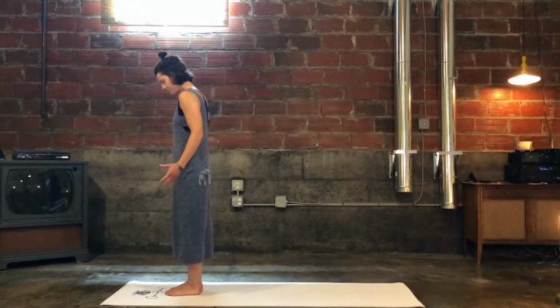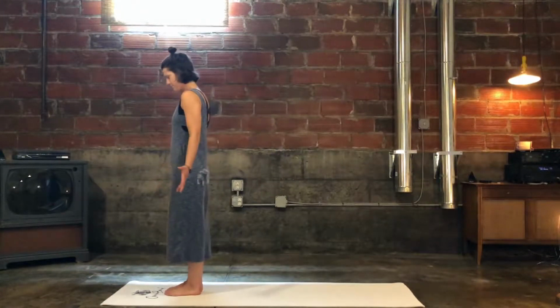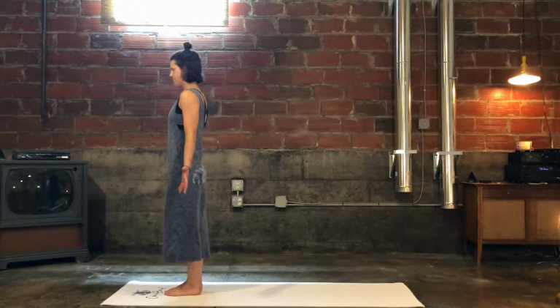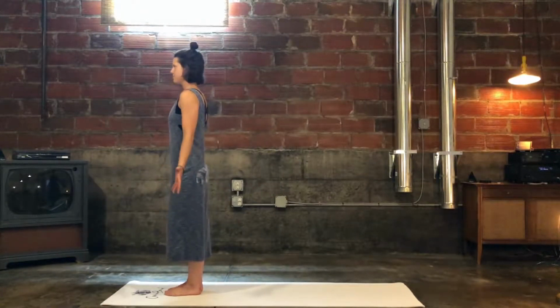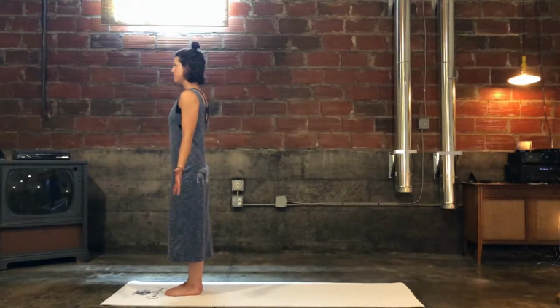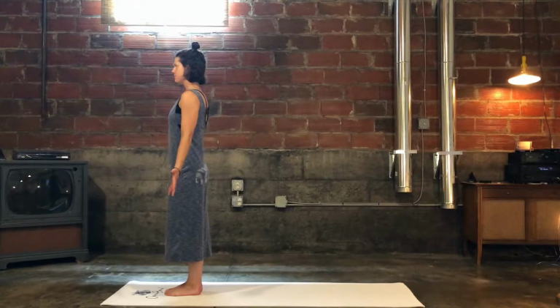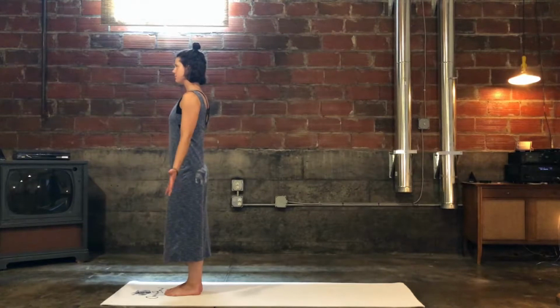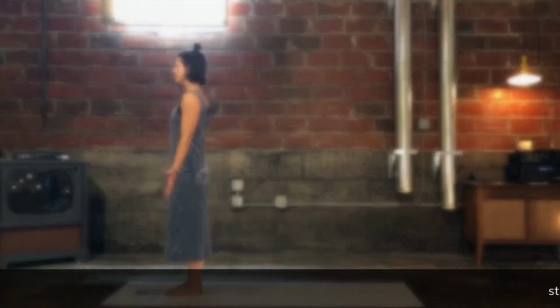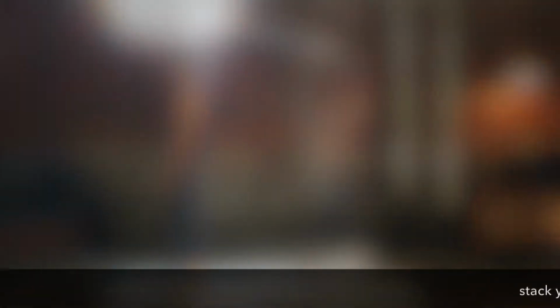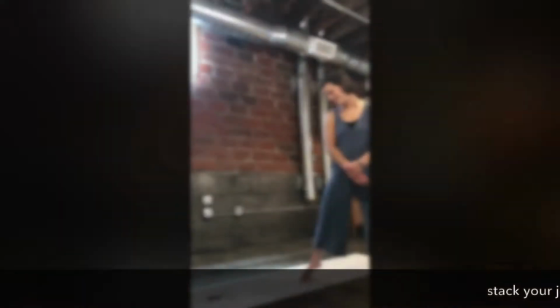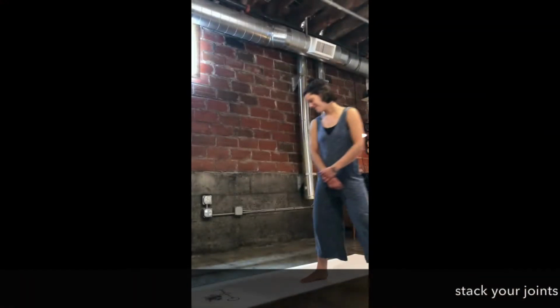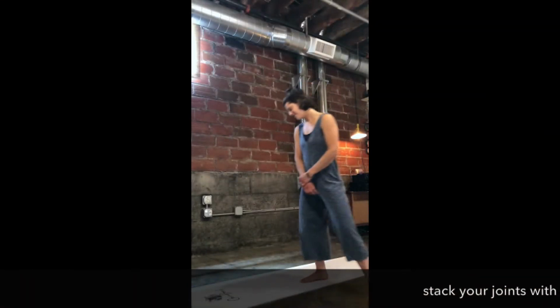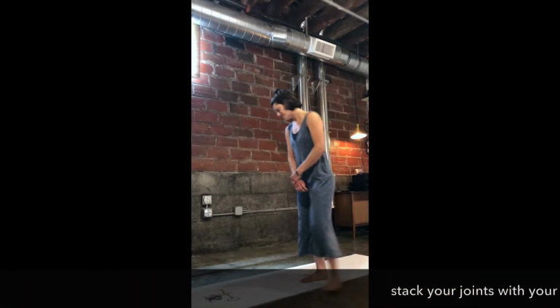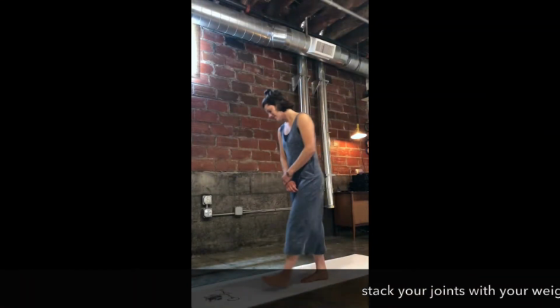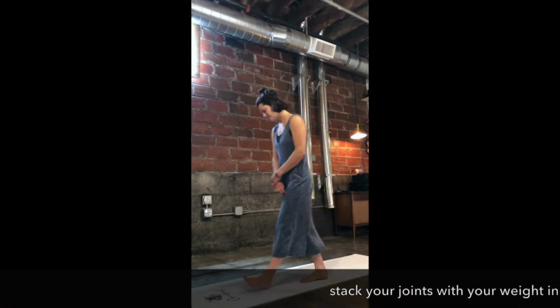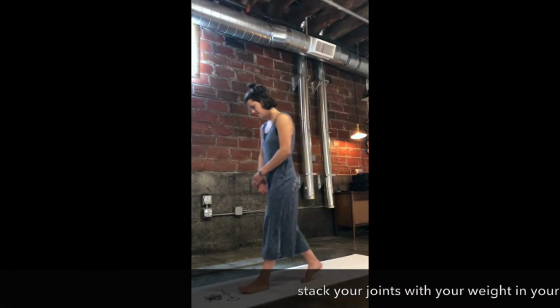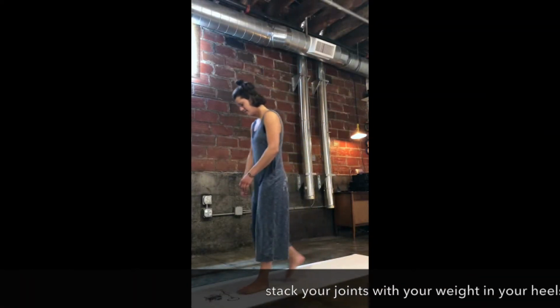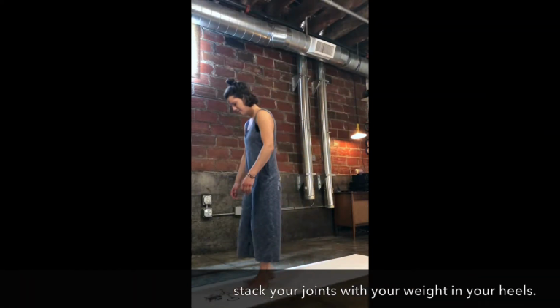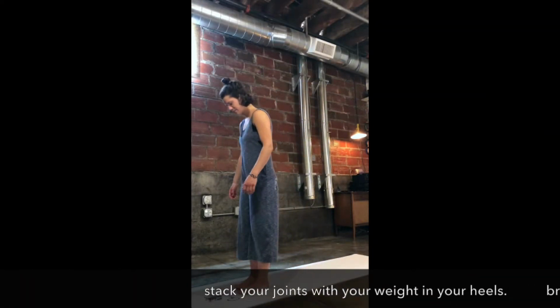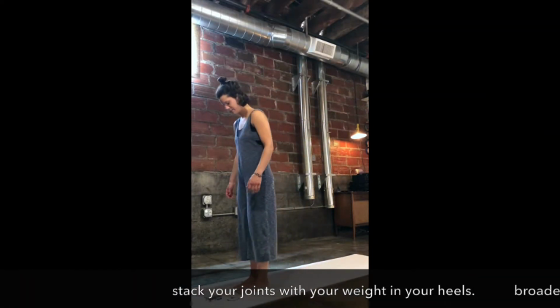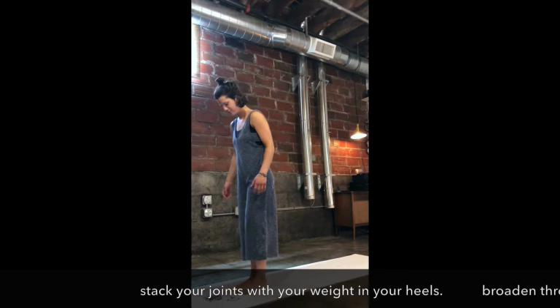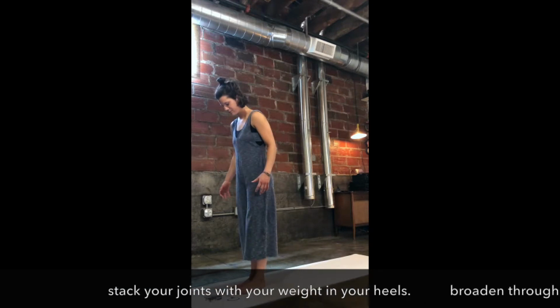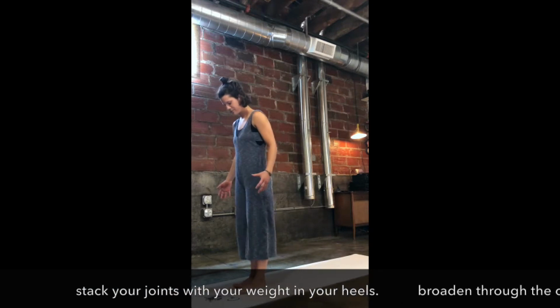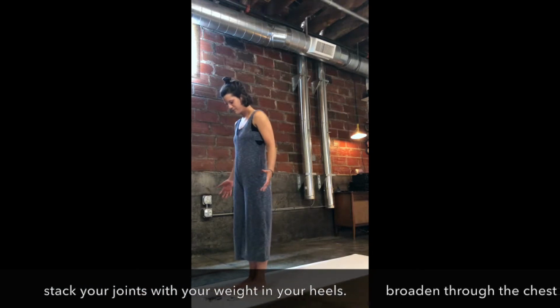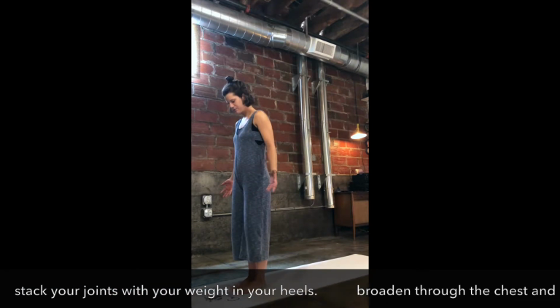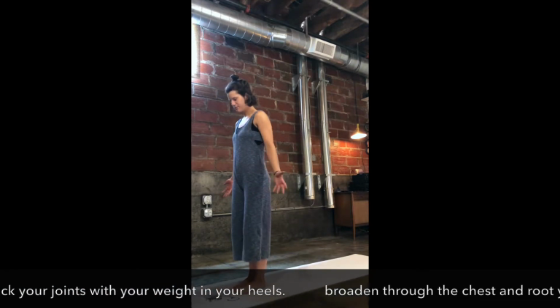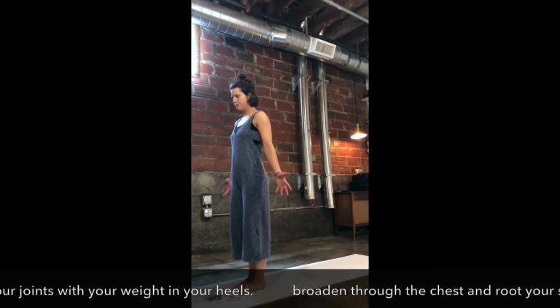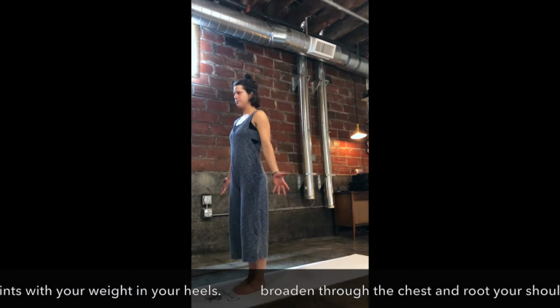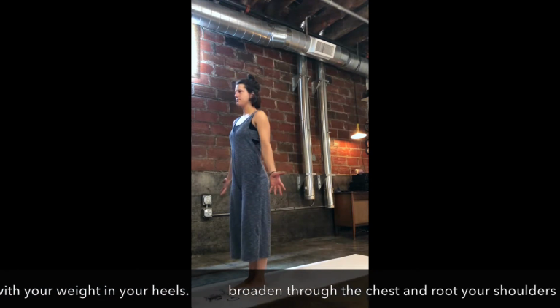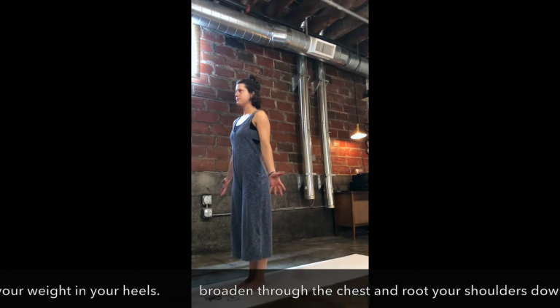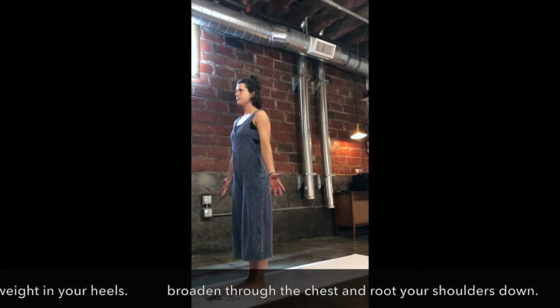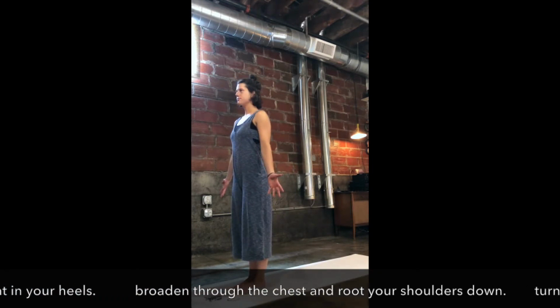Start by shifting your weight around until you feel your joints stack and the weight is in your heels. Plant your feet firmly on the ground and feel into all four corners of your feet.